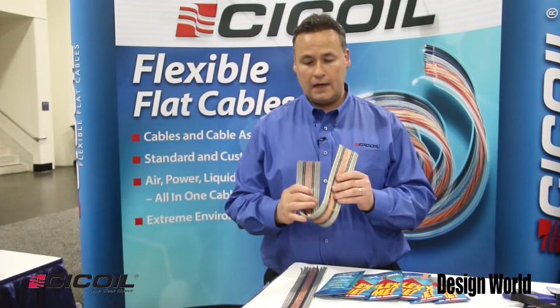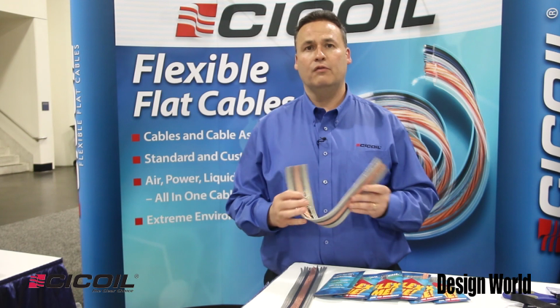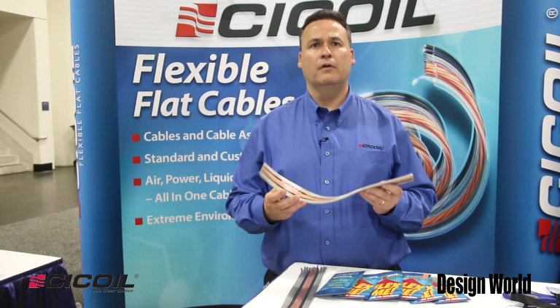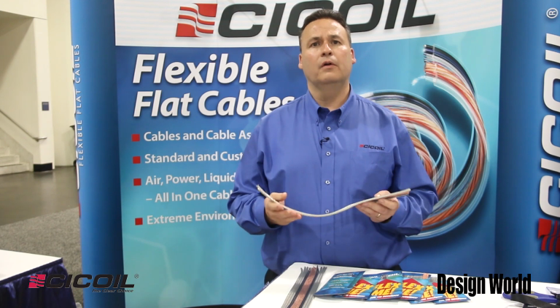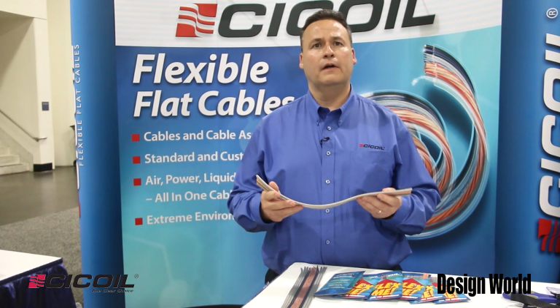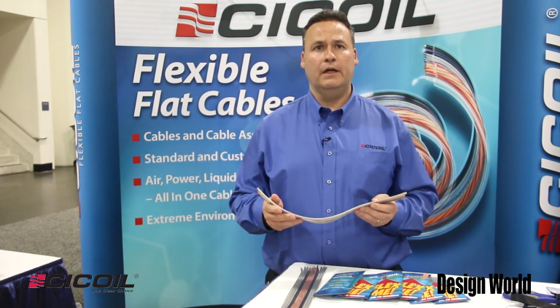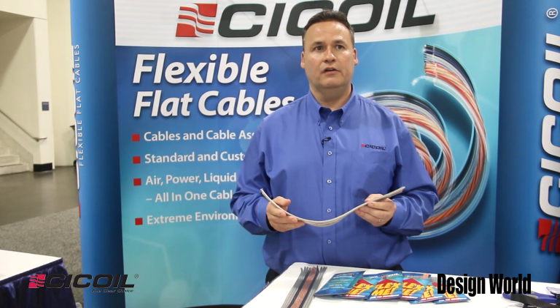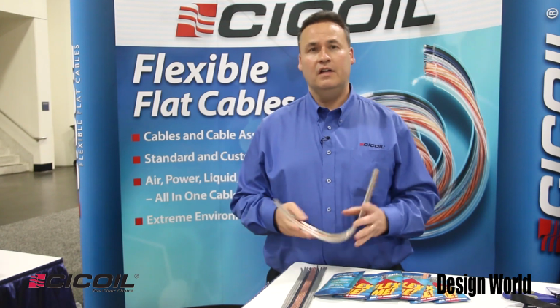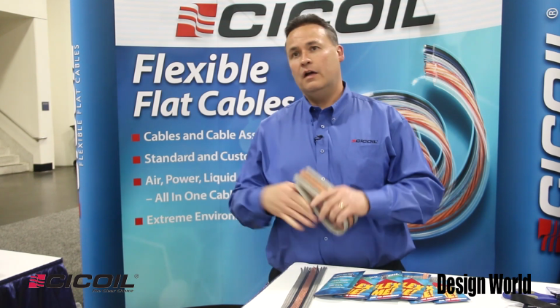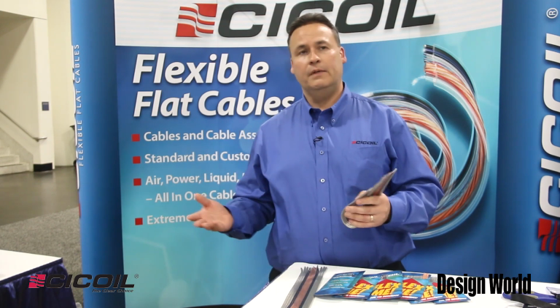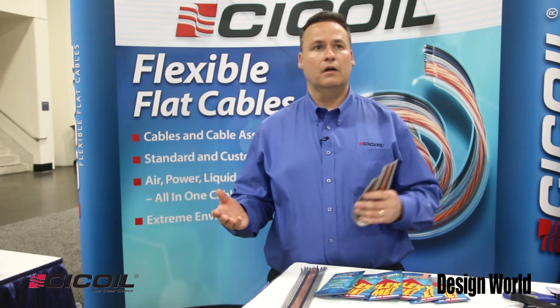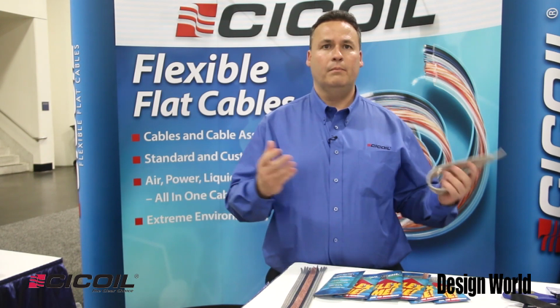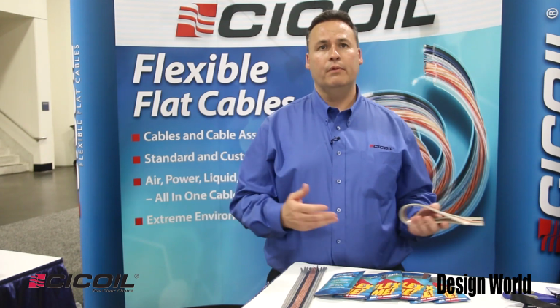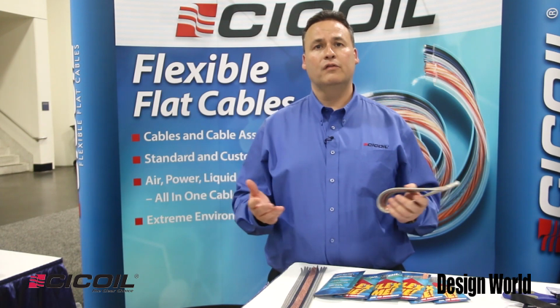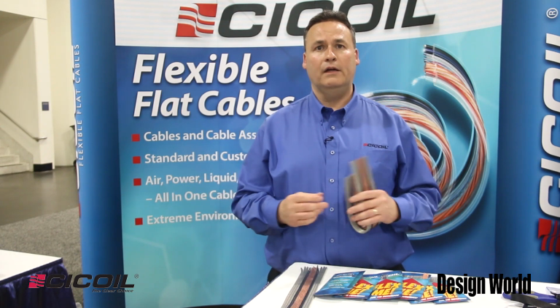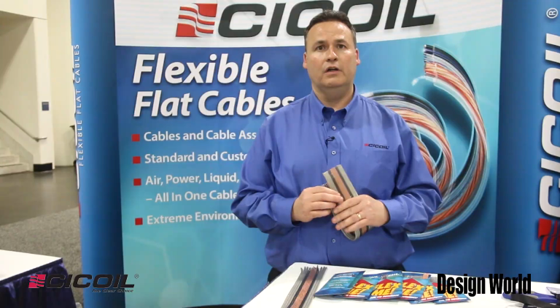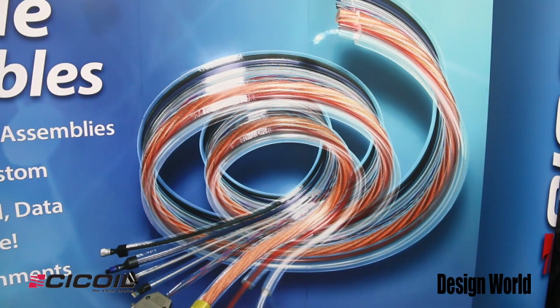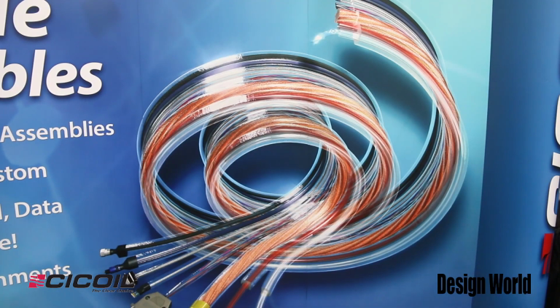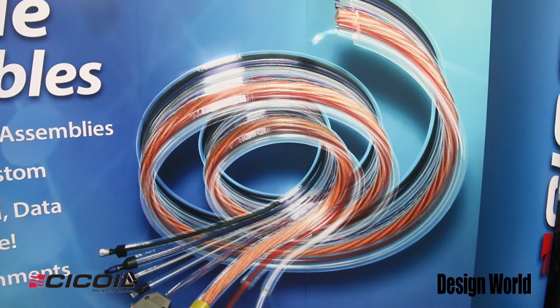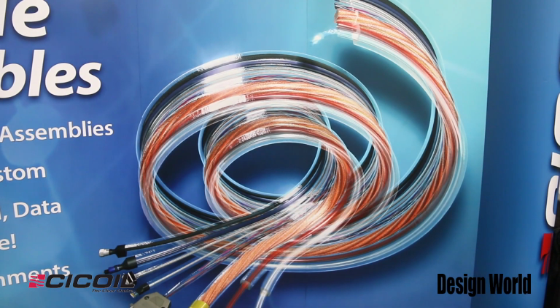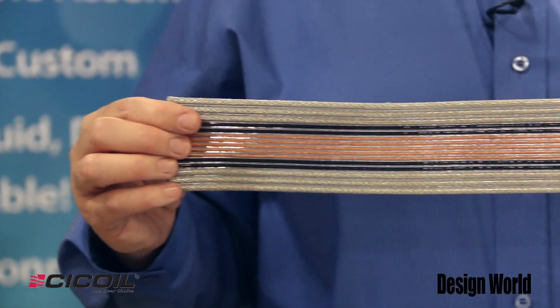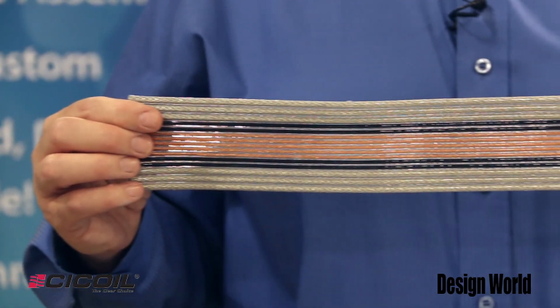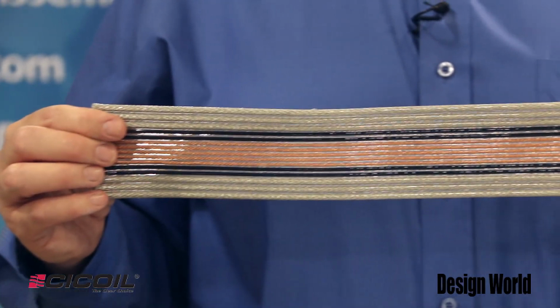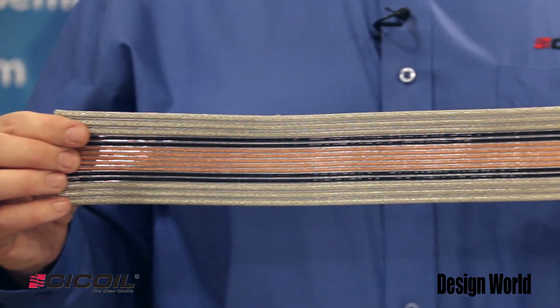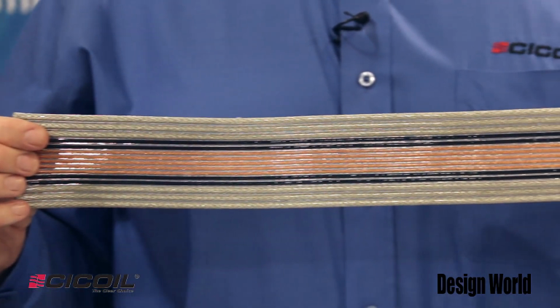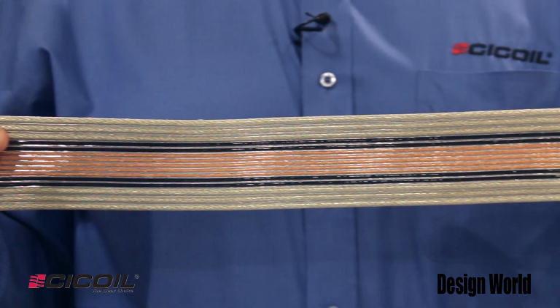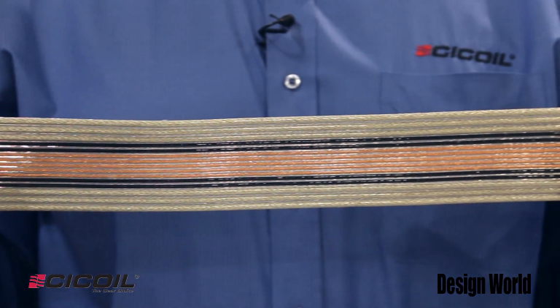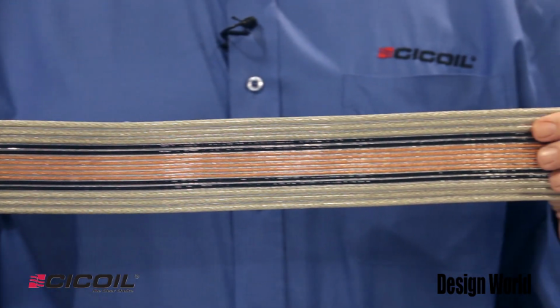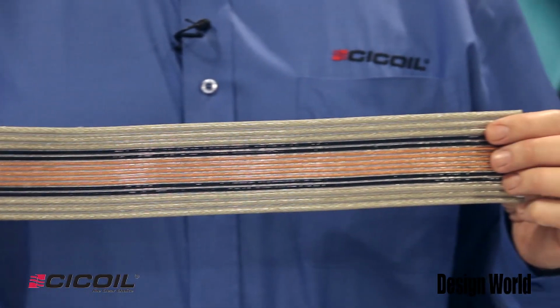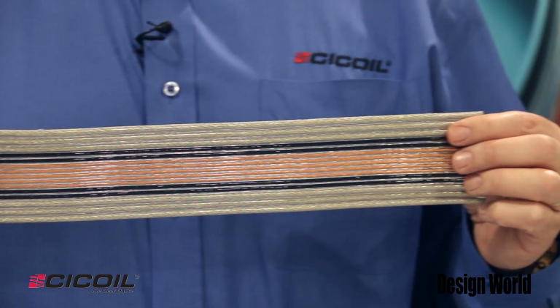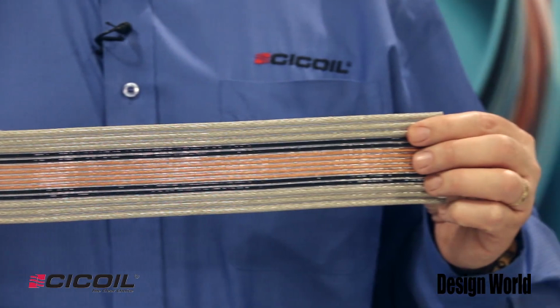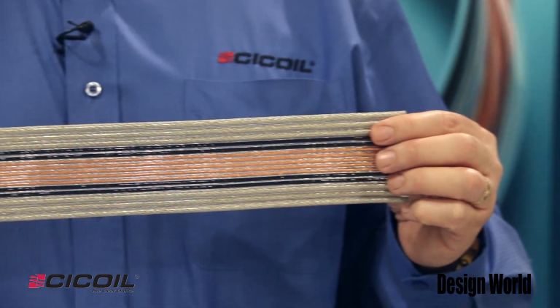Our cables are great for a number of different applications — semiconductor, pick-and-place, automation. In addition, they could be used in just about any application from the deepest depths of the ocean to up in space.